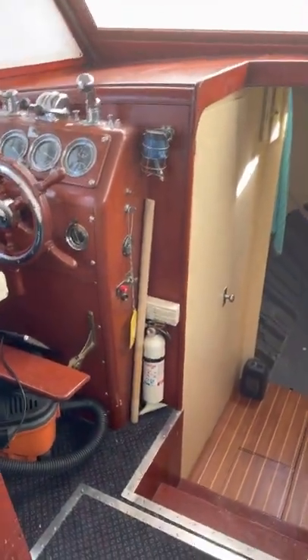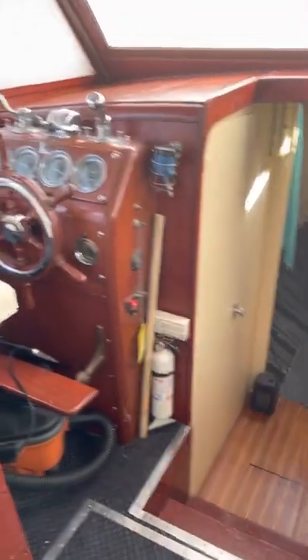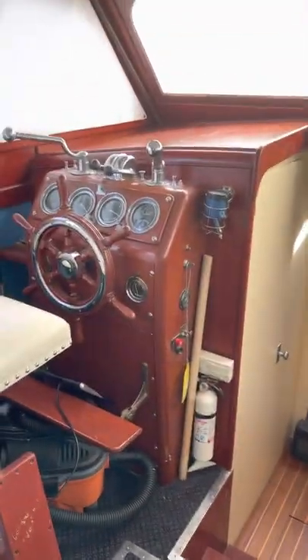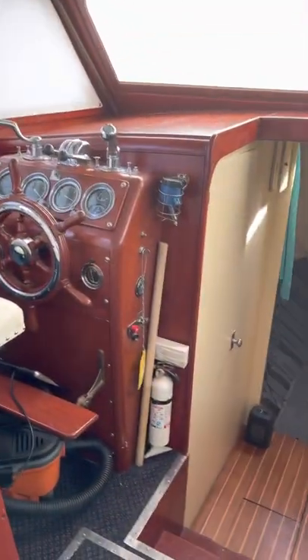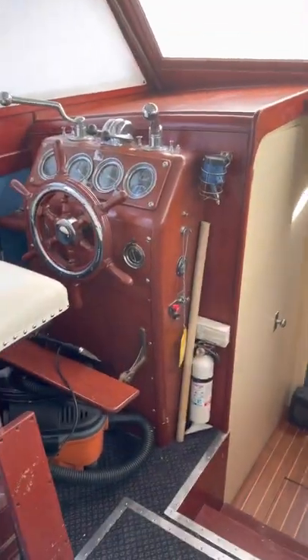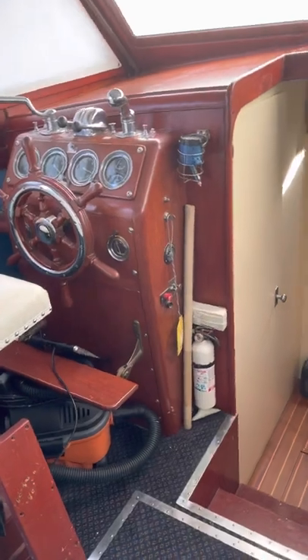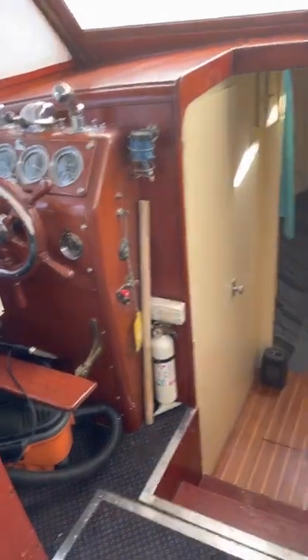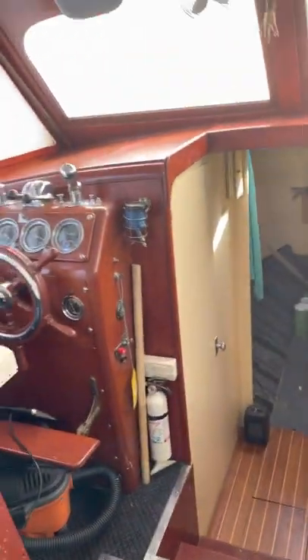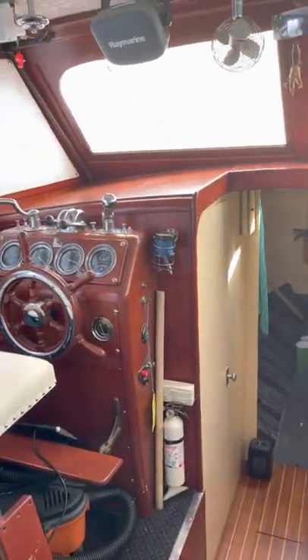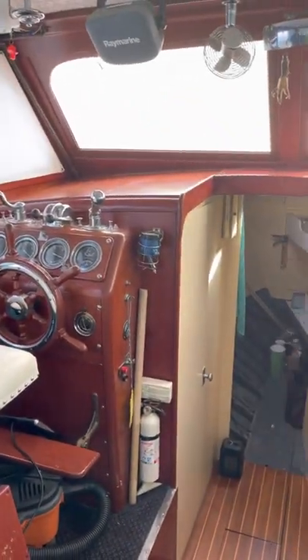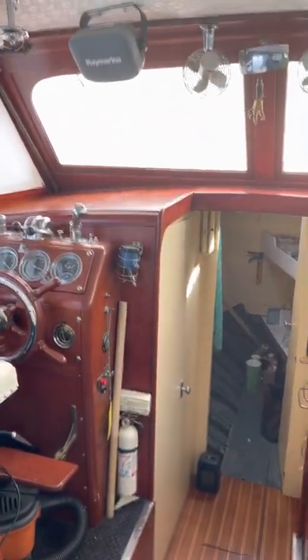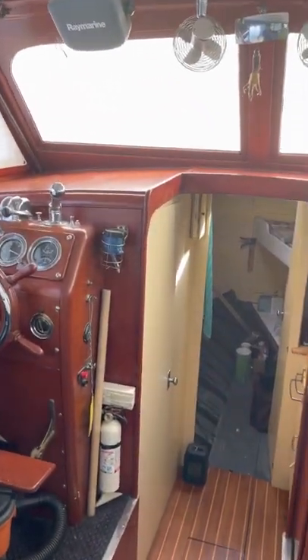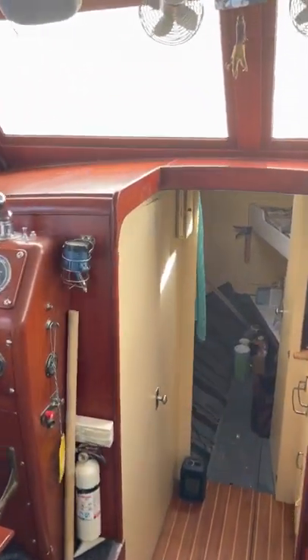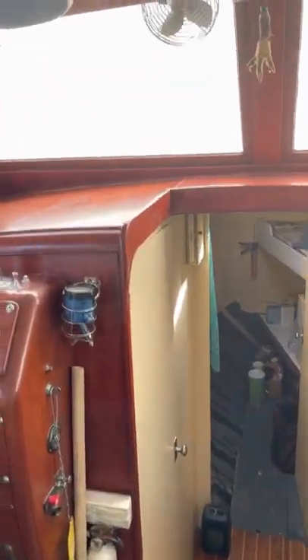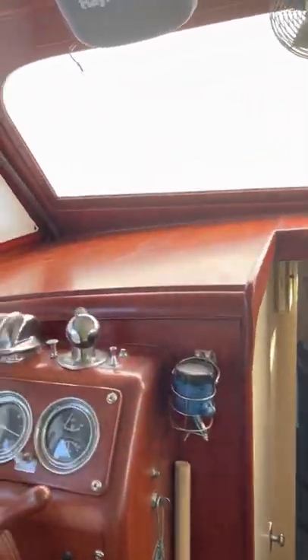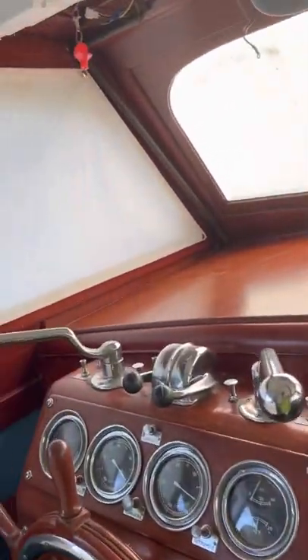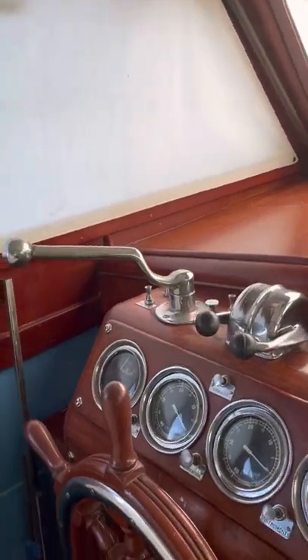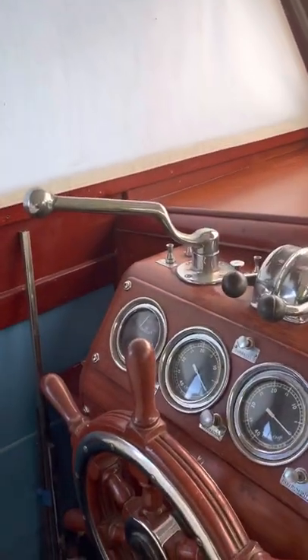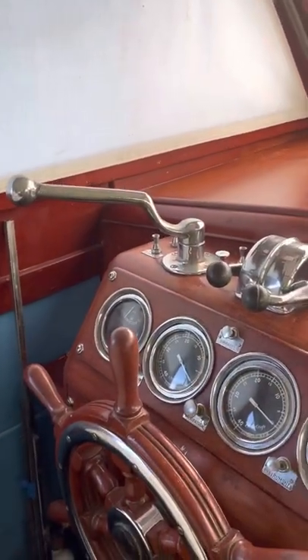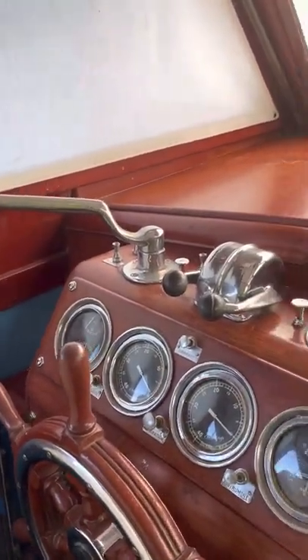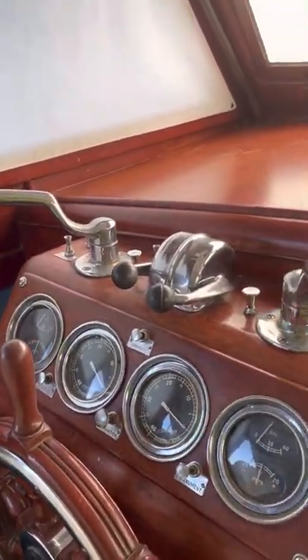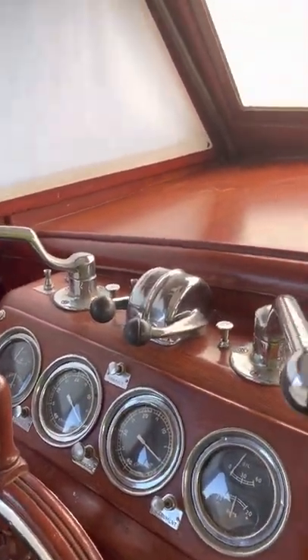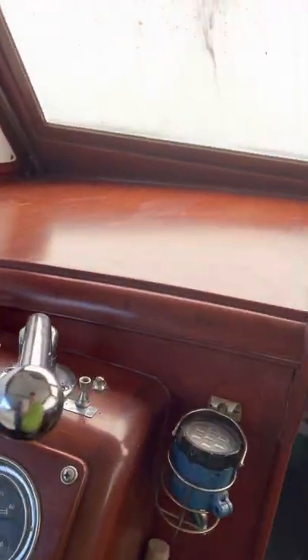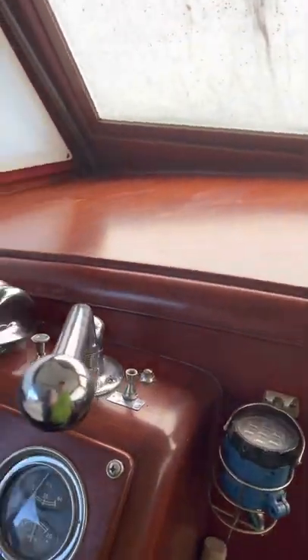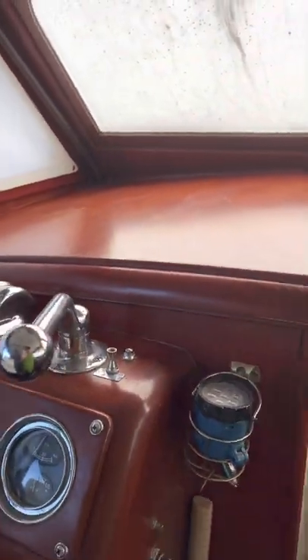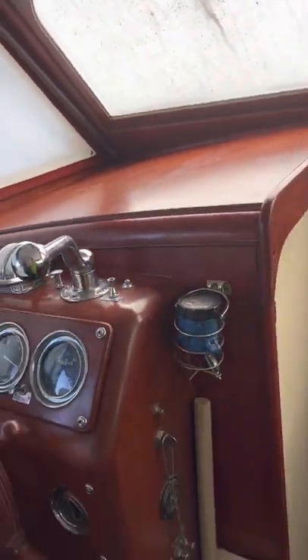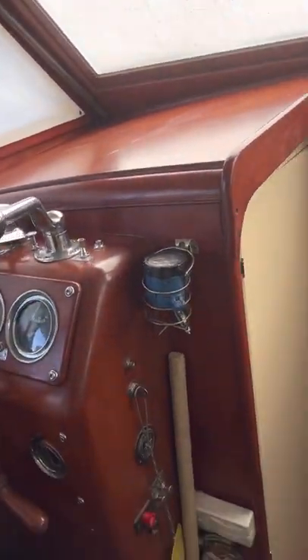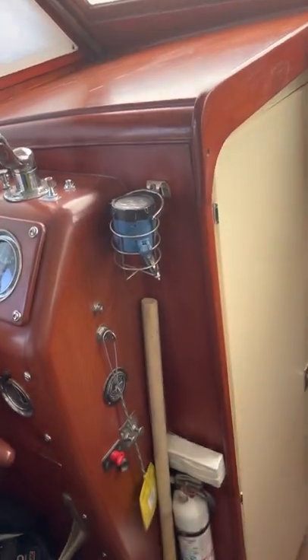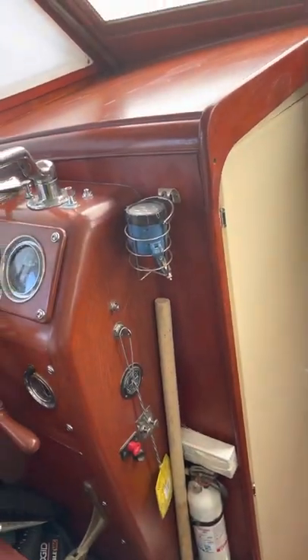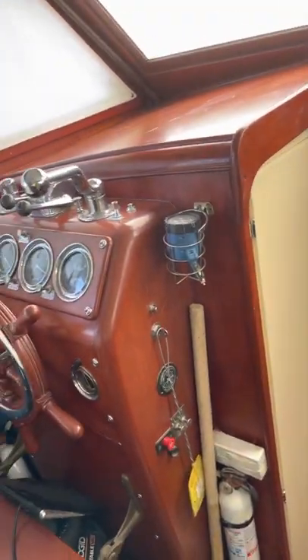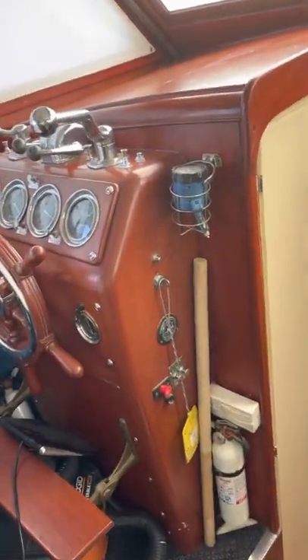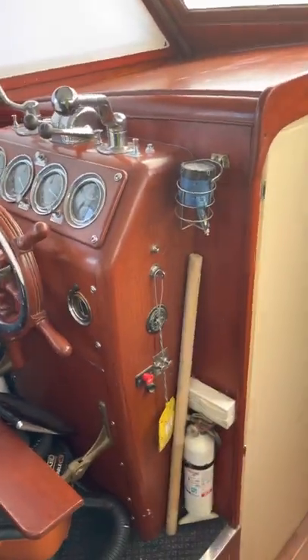The windows cost me $1,700 total — $700 for the glass, $500 each to have them completely done. Over there is a GPS chart plotter, but no autopilot — that's too fancy. It'd be nothing to add one though. And there are the old fans to circulate air and keep the fog clear.